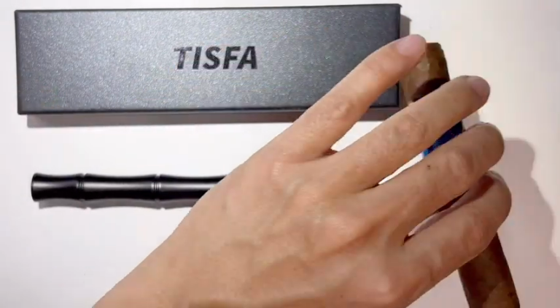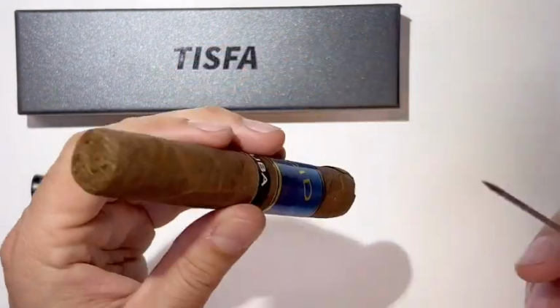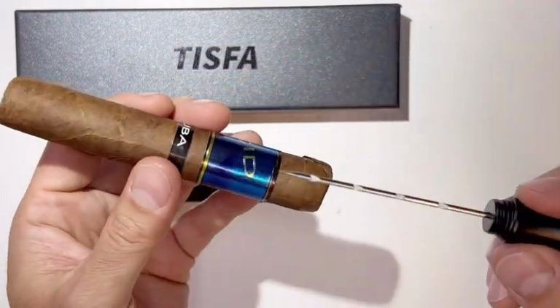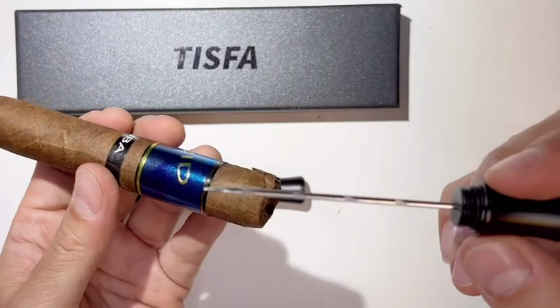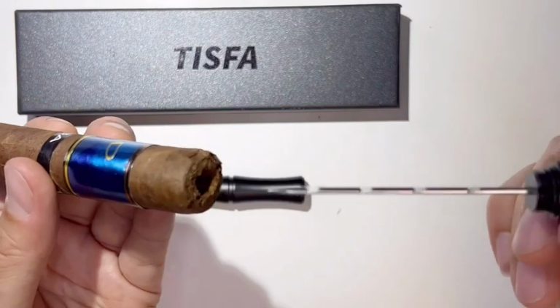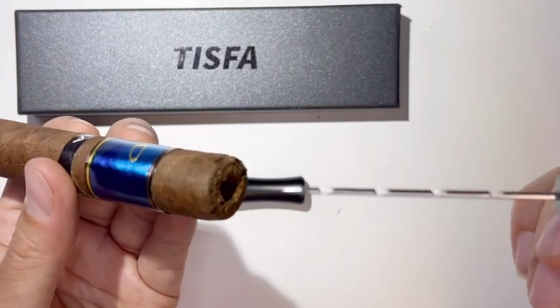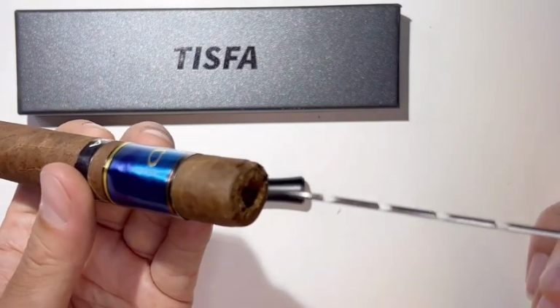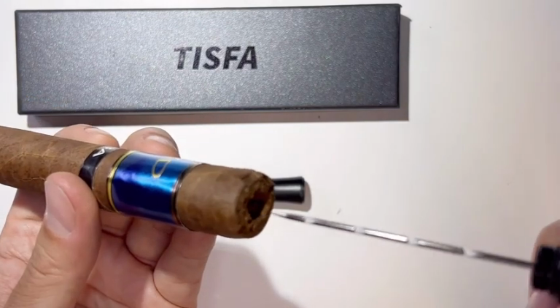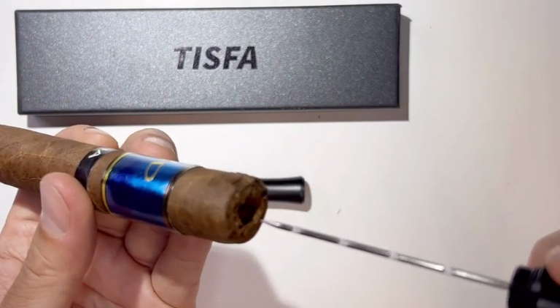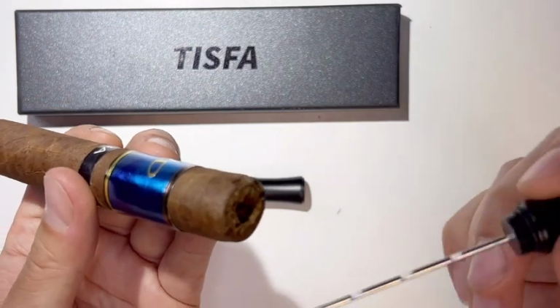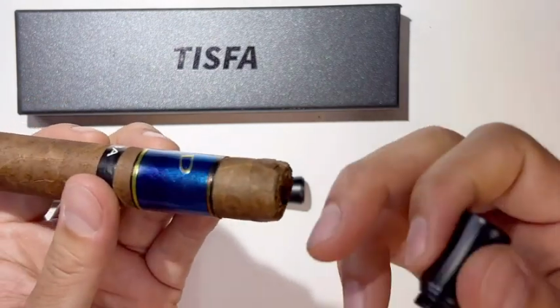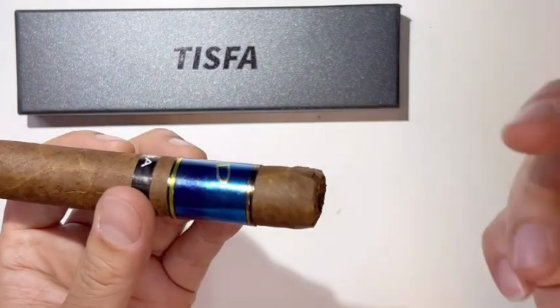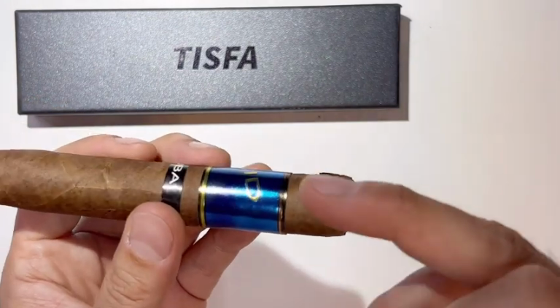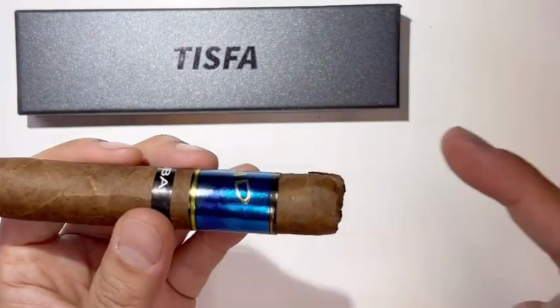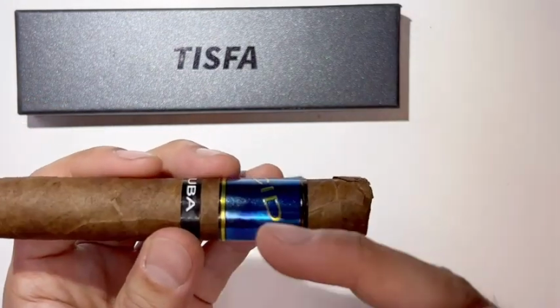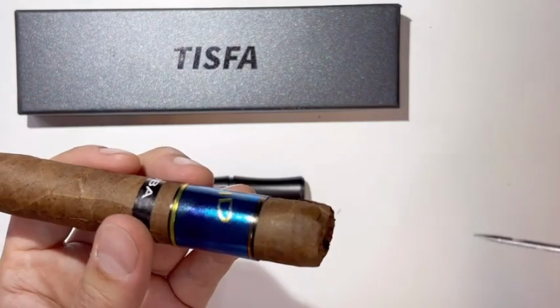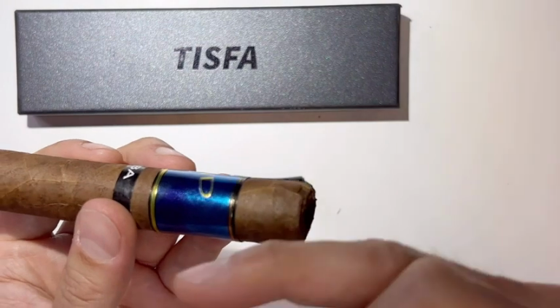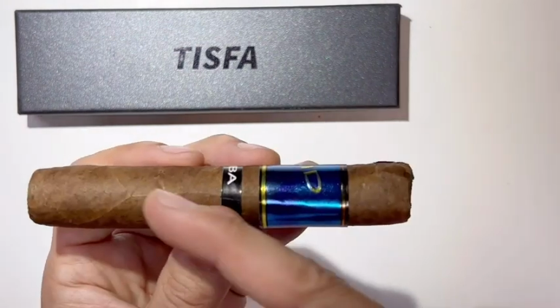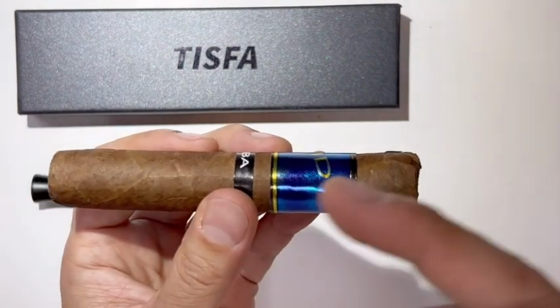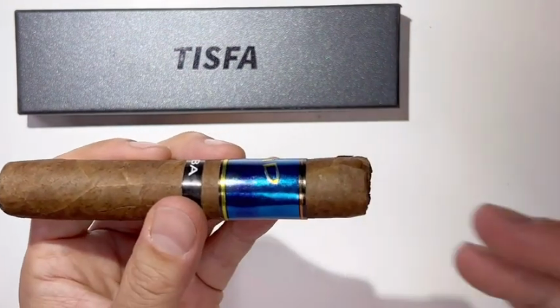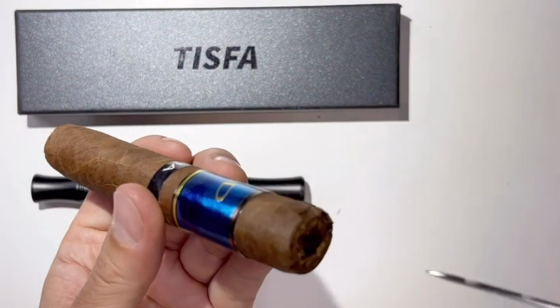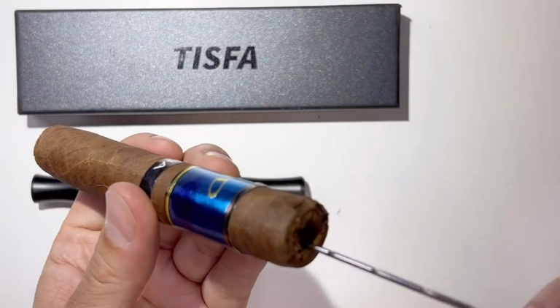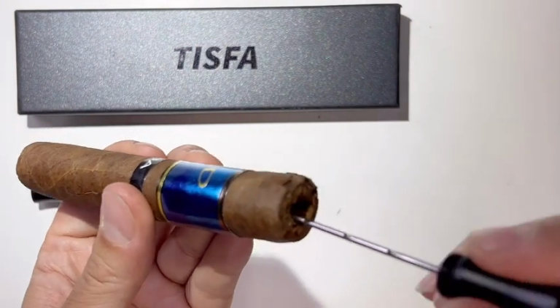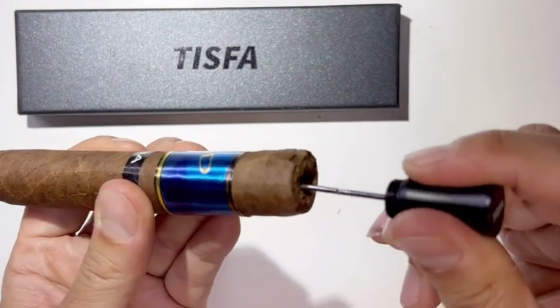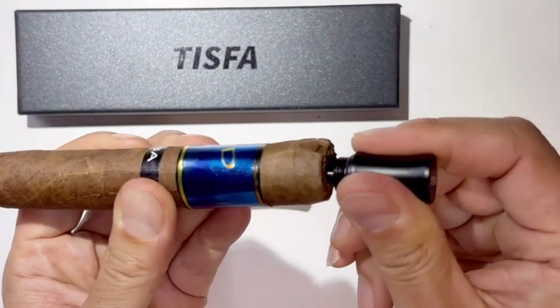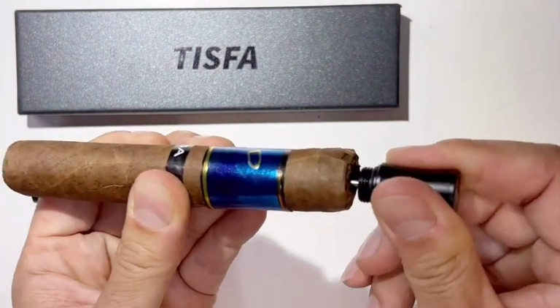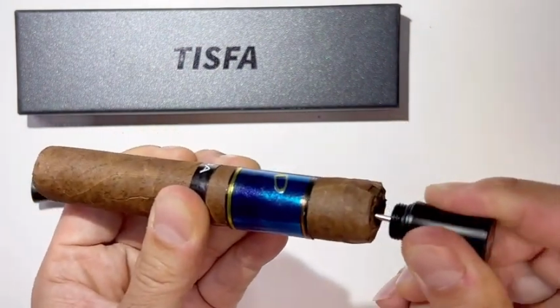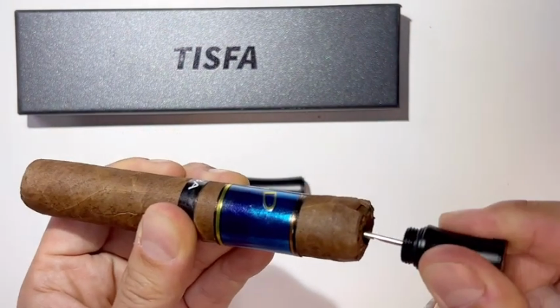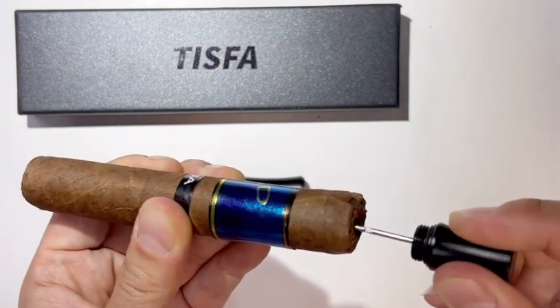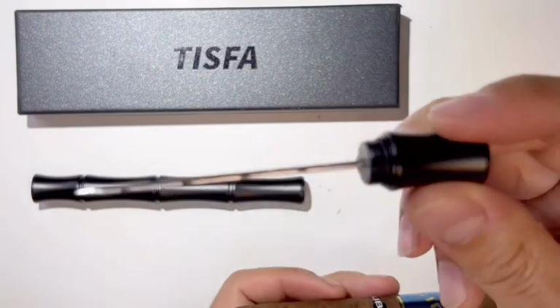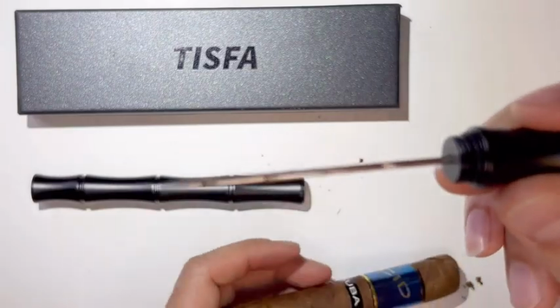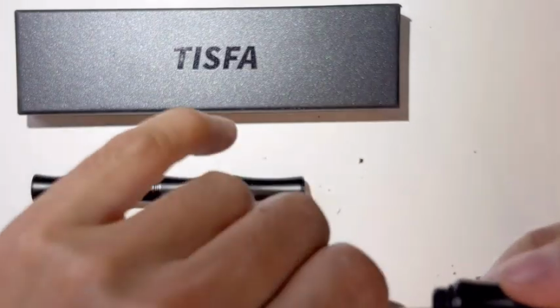The draw enhancer tool is for when you try to smoke the cigar and the smoke is not coming out smoothly. You basically poke it to give it more of a hole, and it's super sharp.